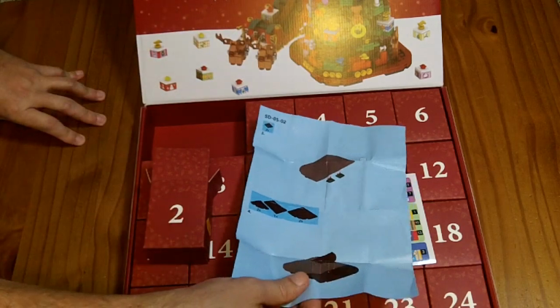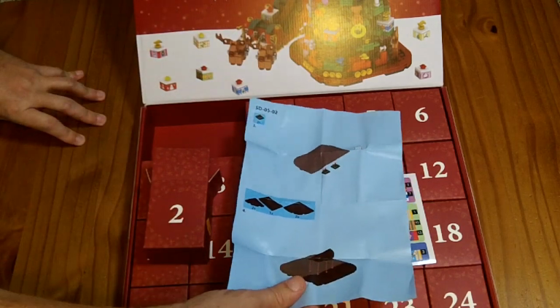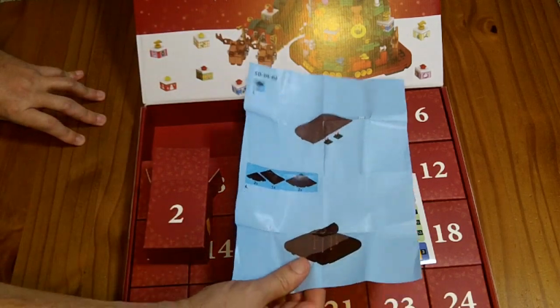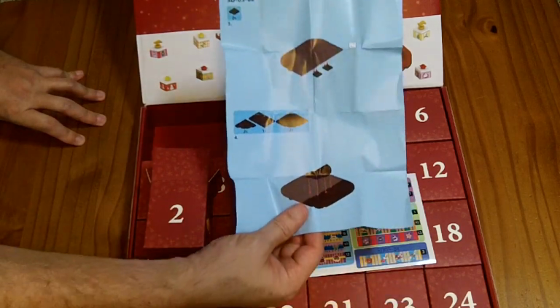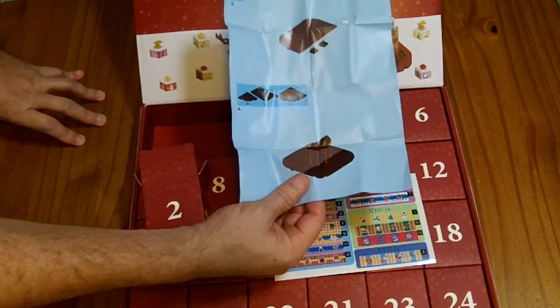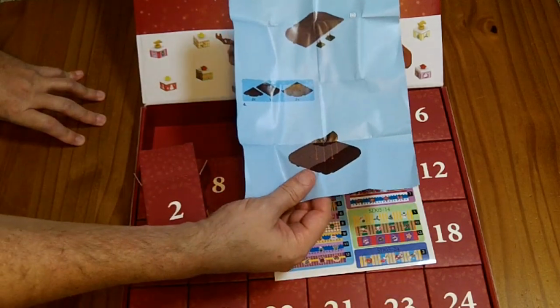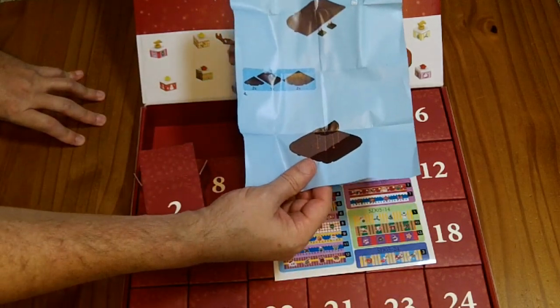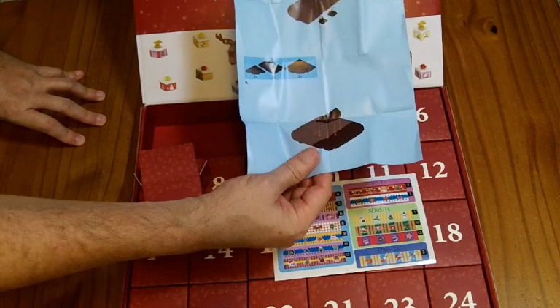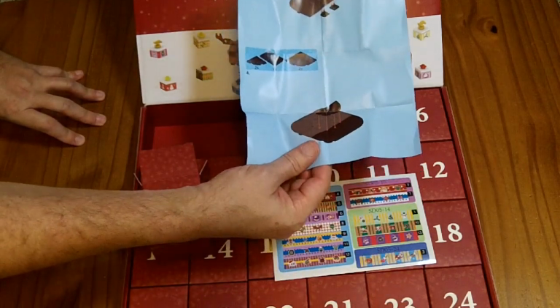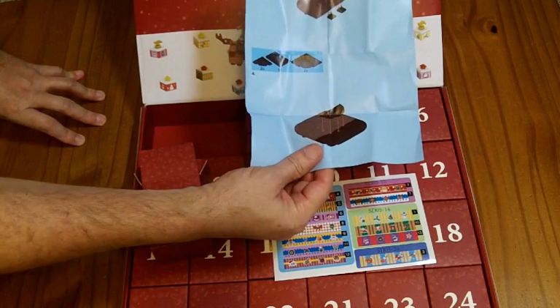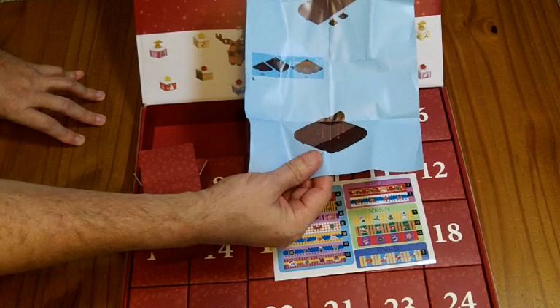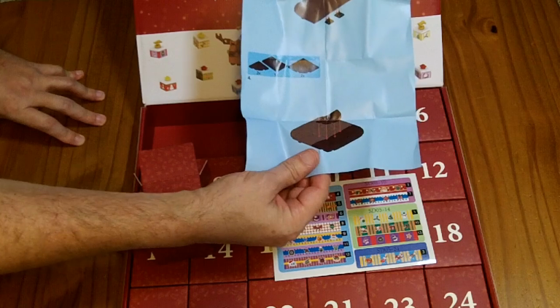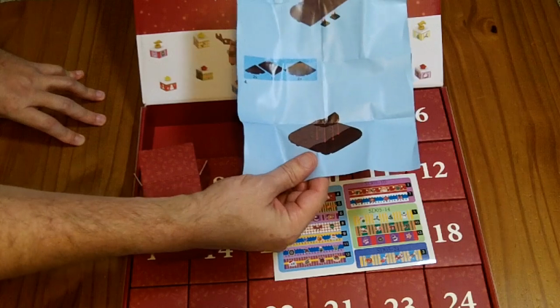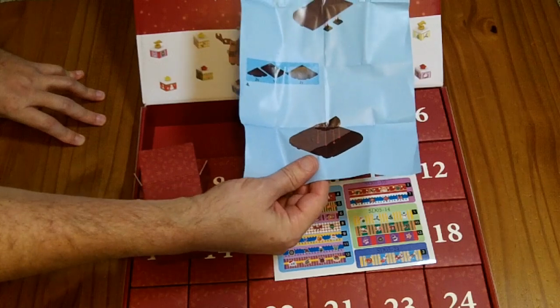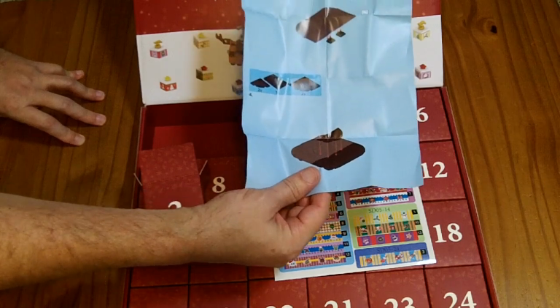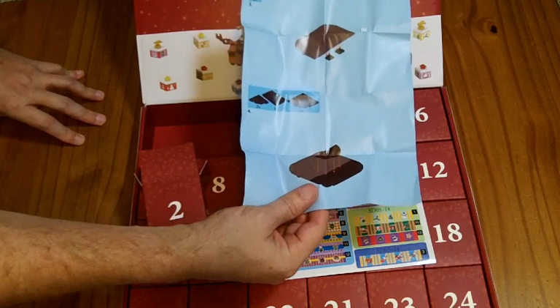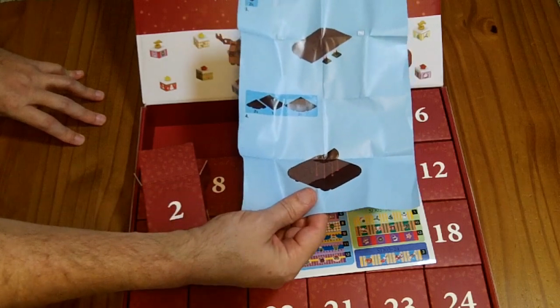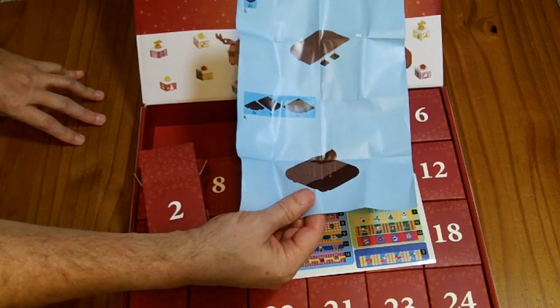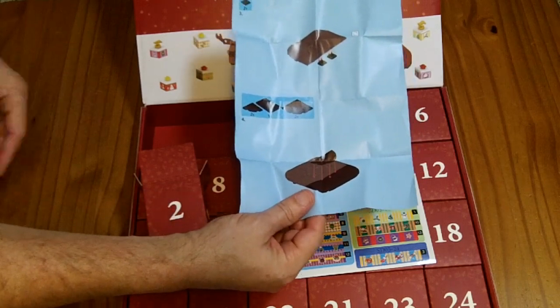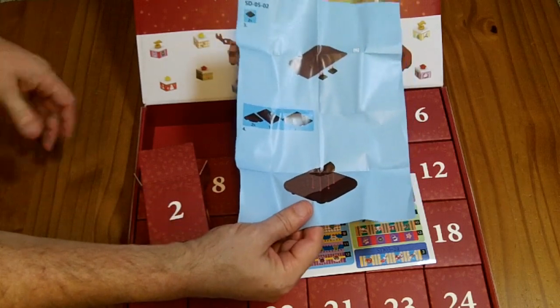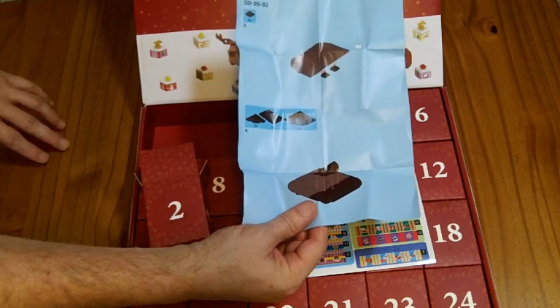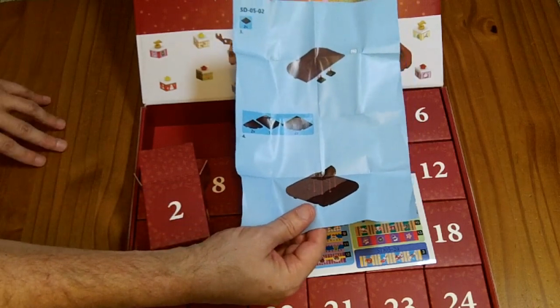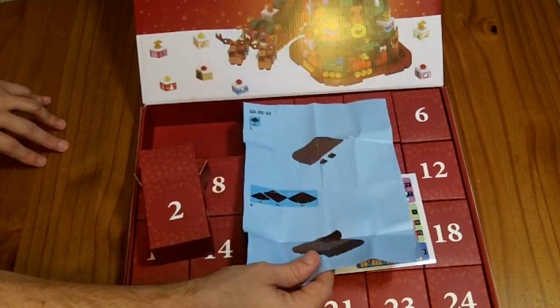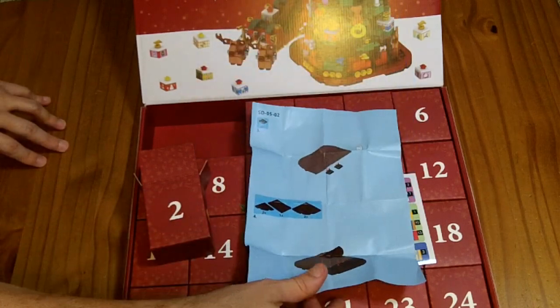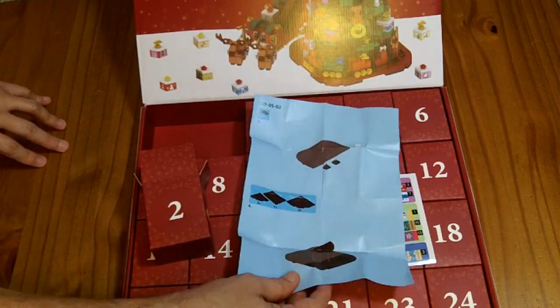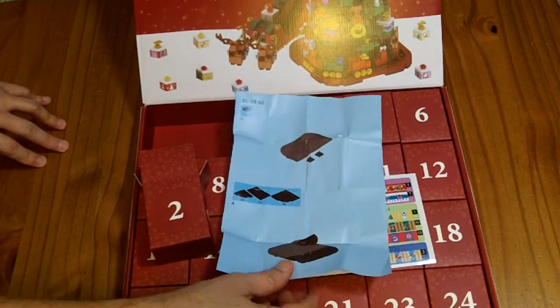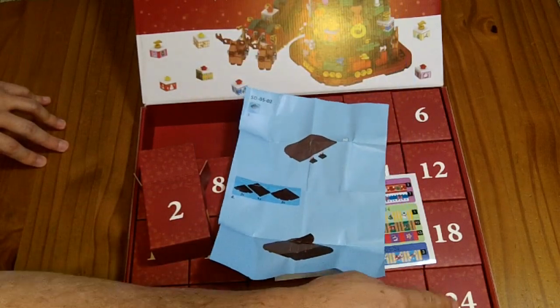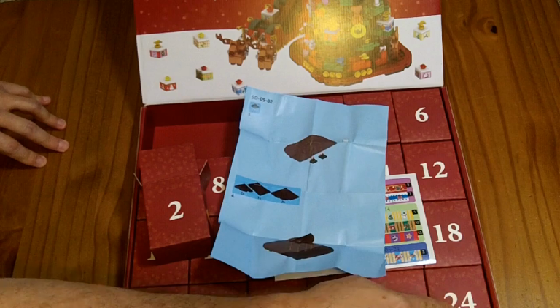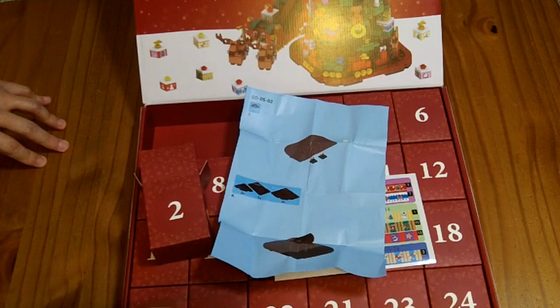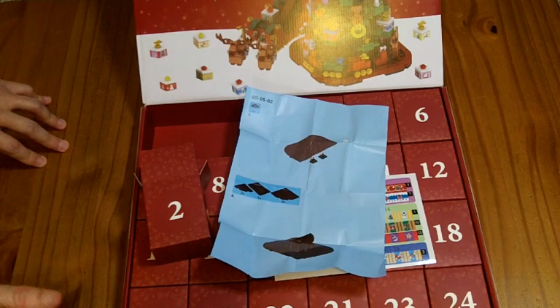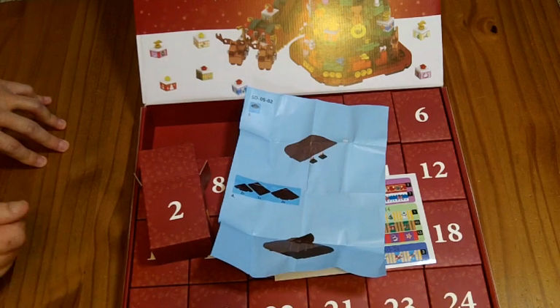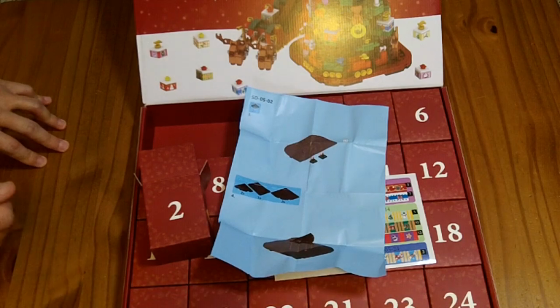But there will be some days that are kind of boring in my opinion. I guess it's okay that day one and two is just the base — it gives you something to be excited for on day number 24.